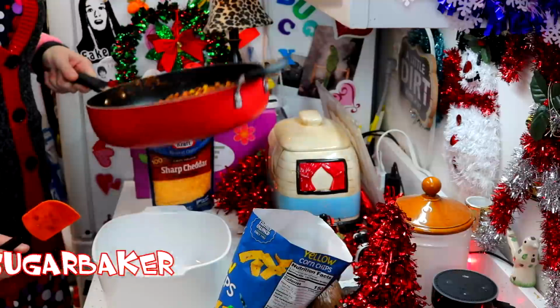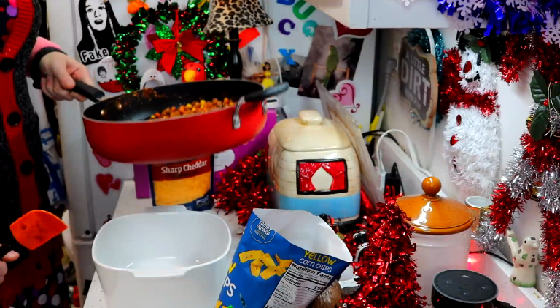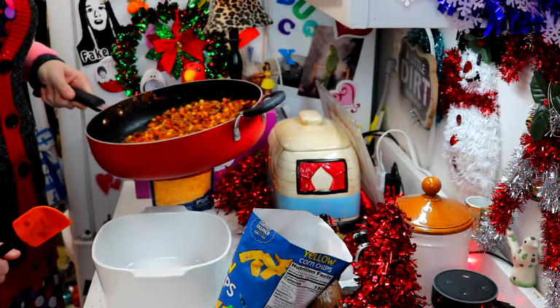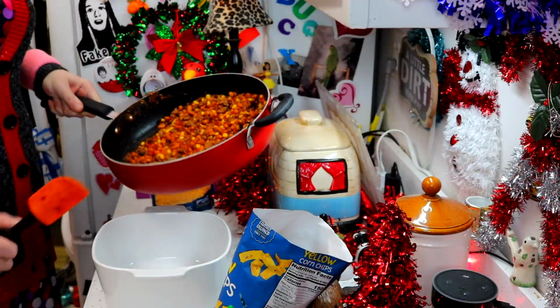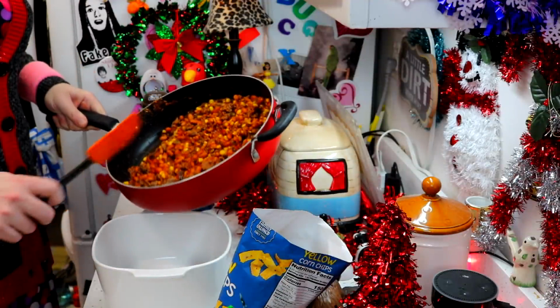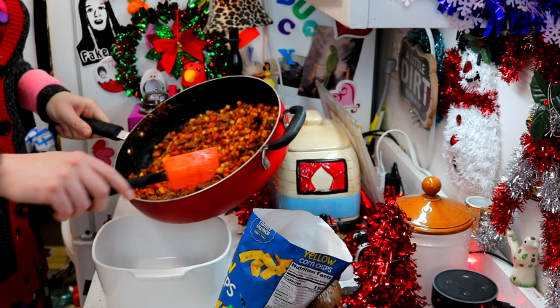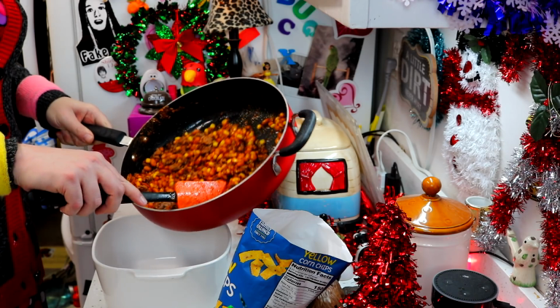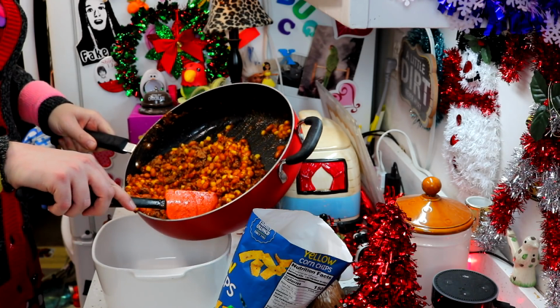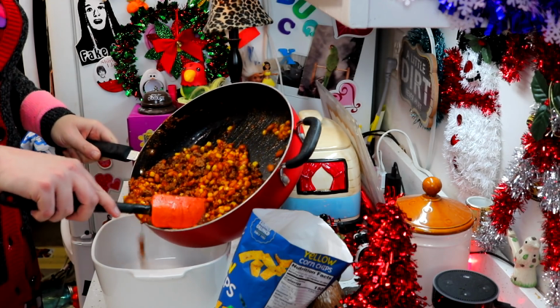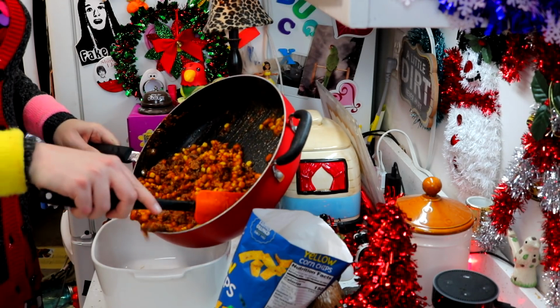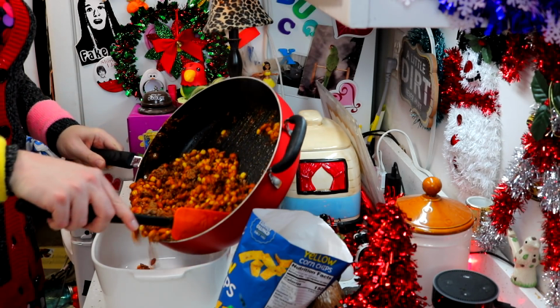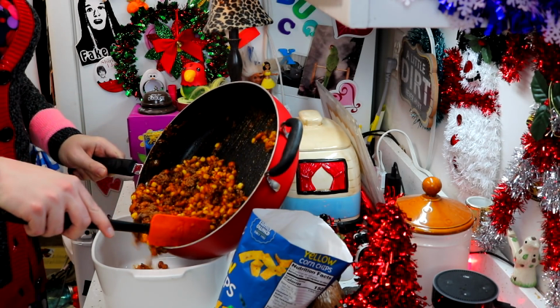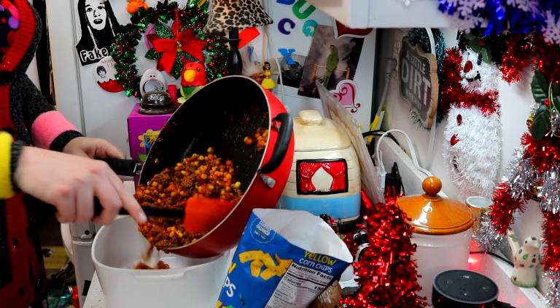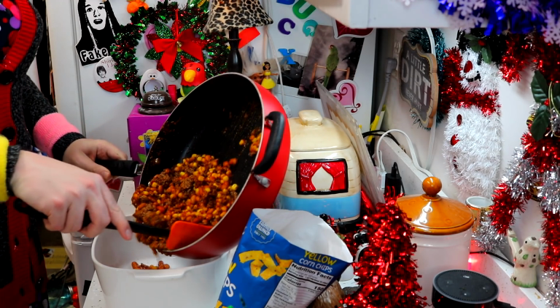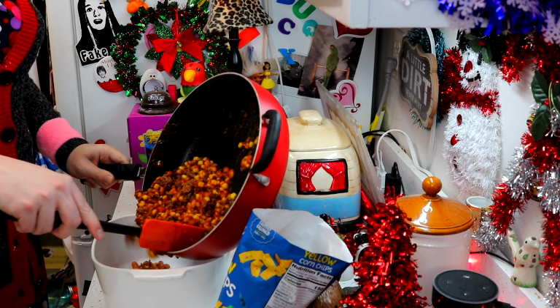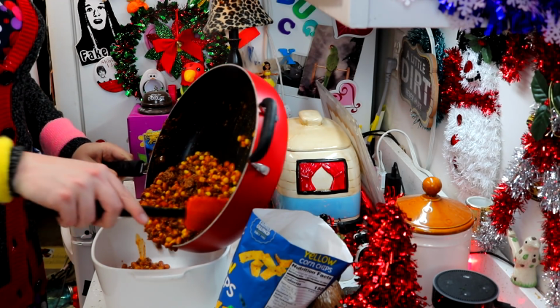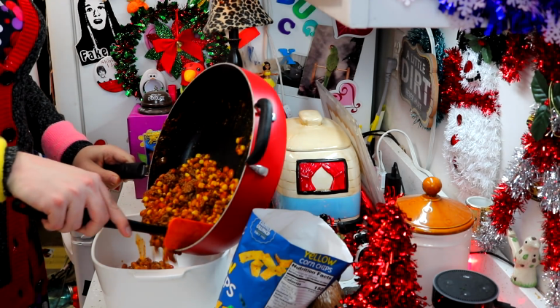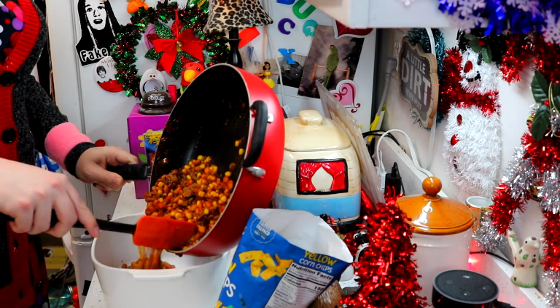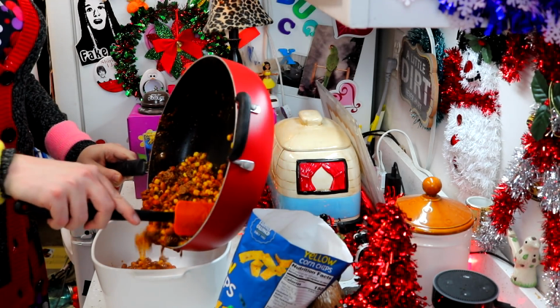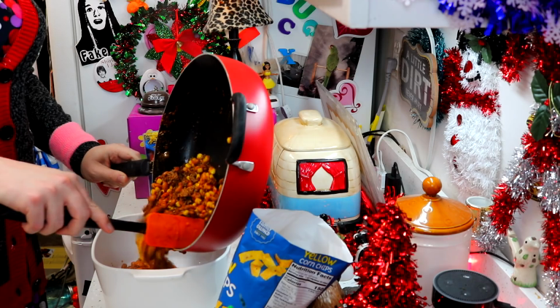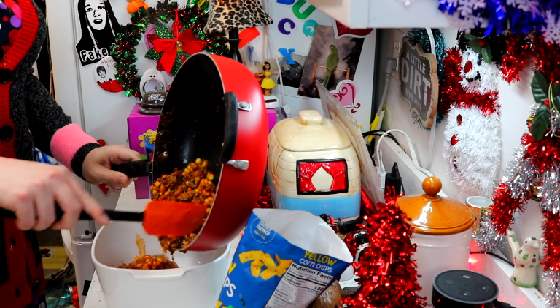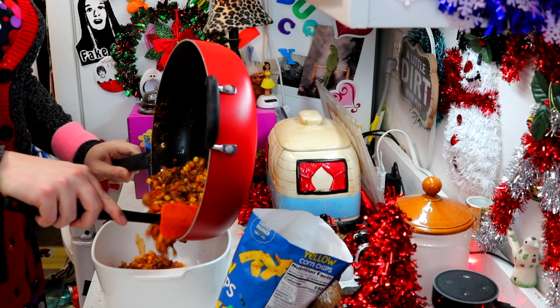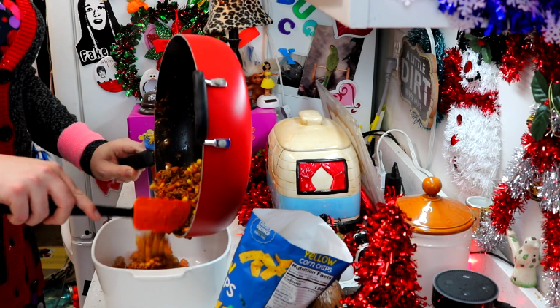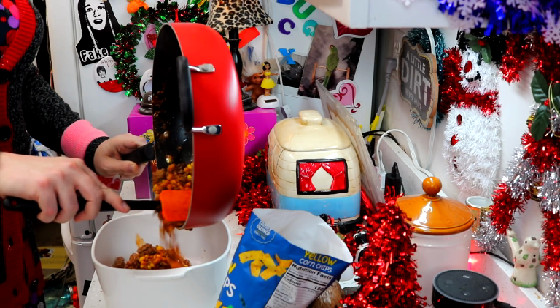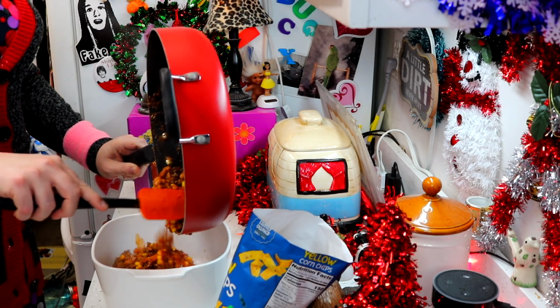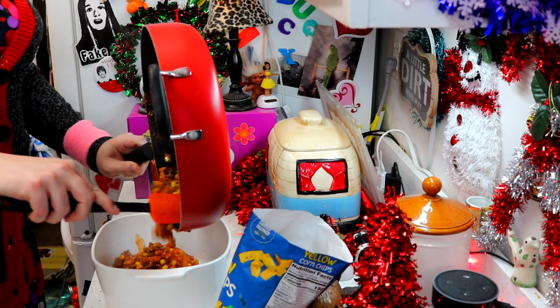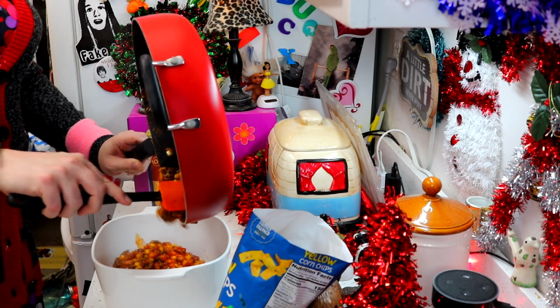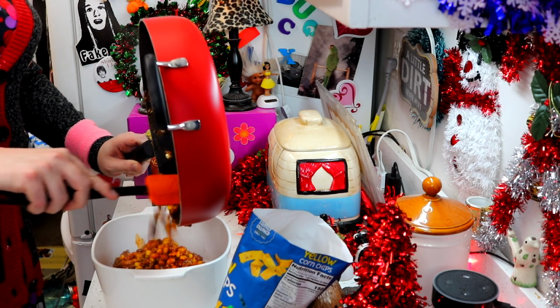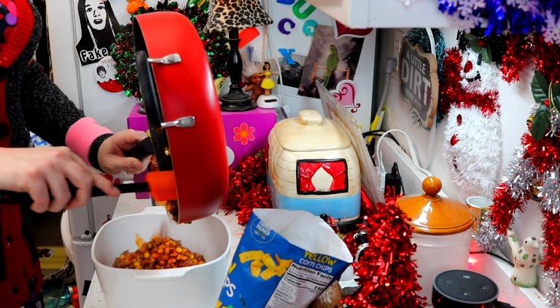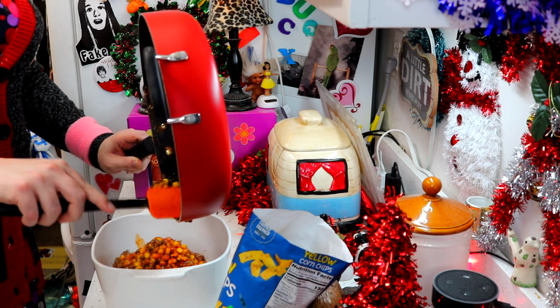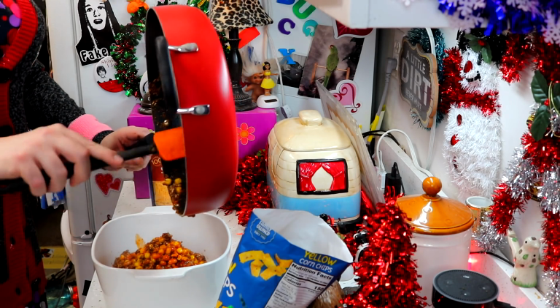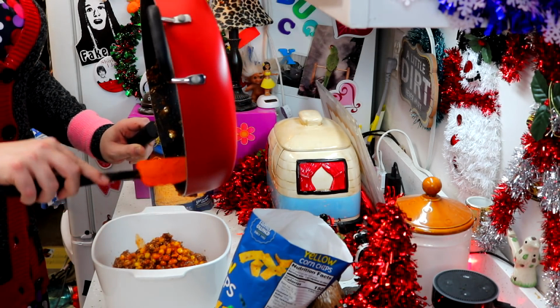Okay, we have our mixture here in an oven-safe casserole dish. You can use a flat one or maybe one like this, and I'm just going to pour it in right like this.